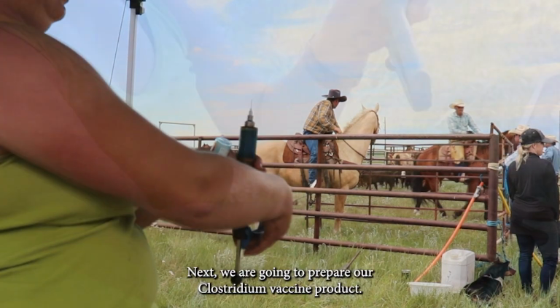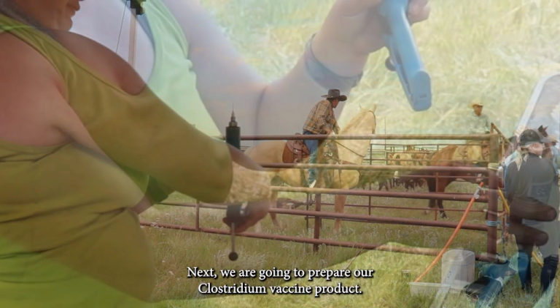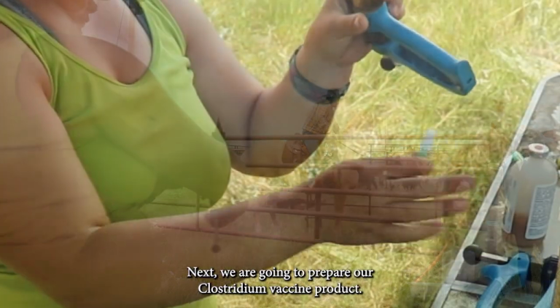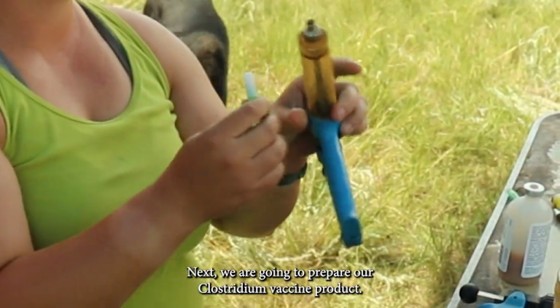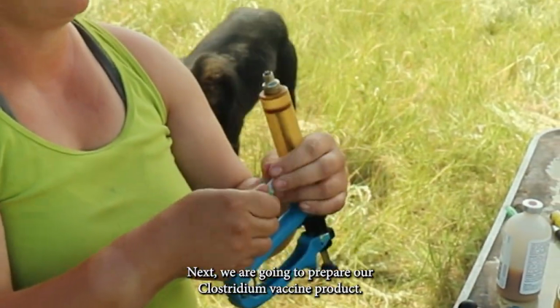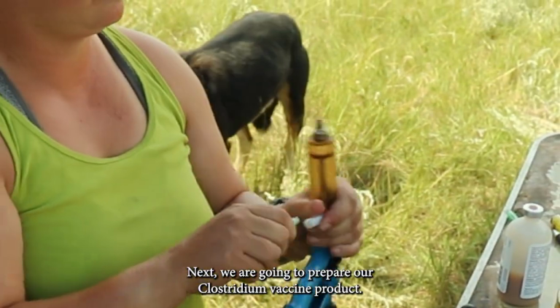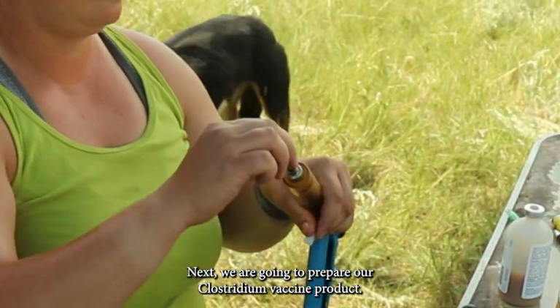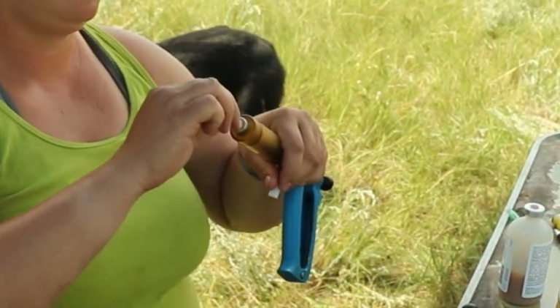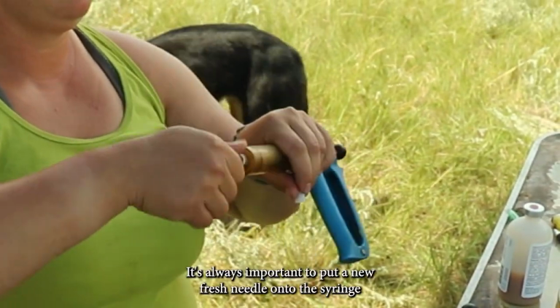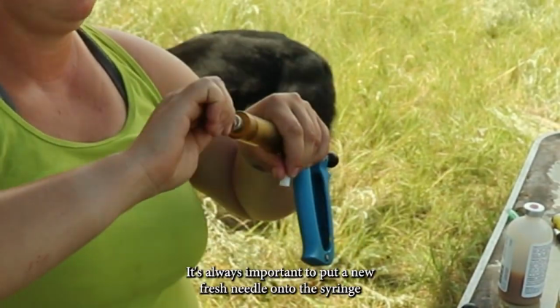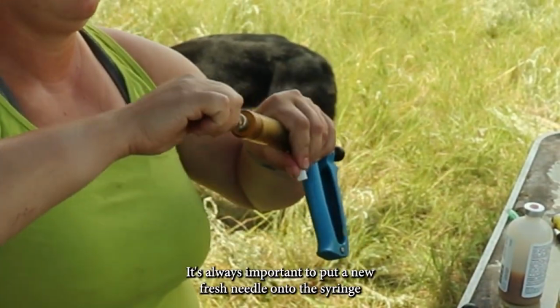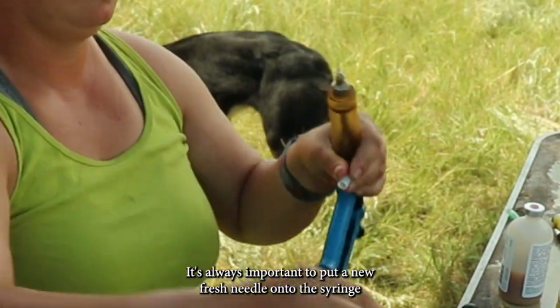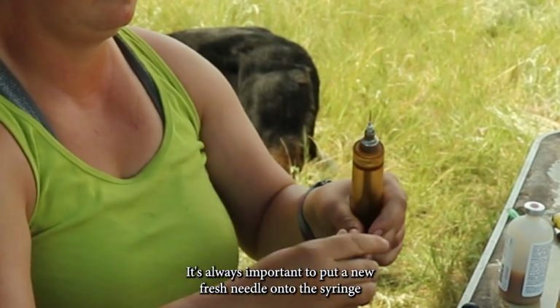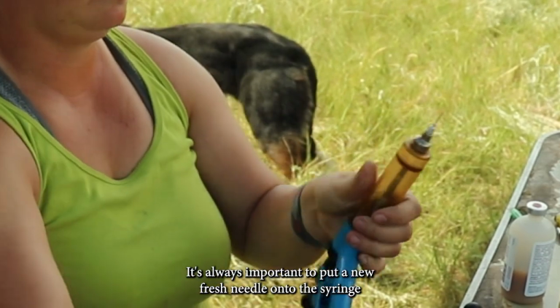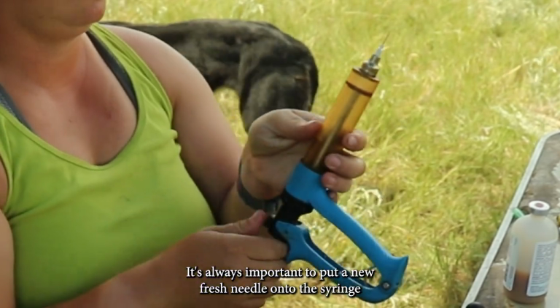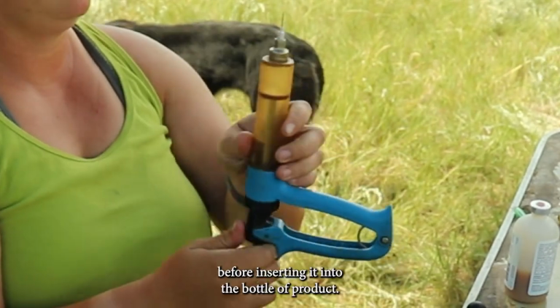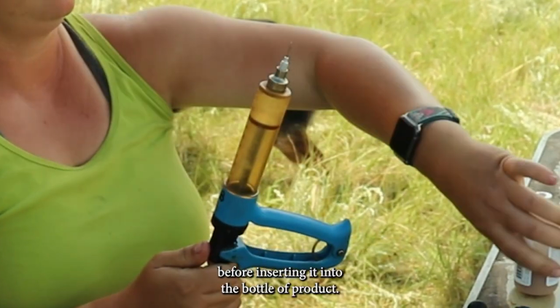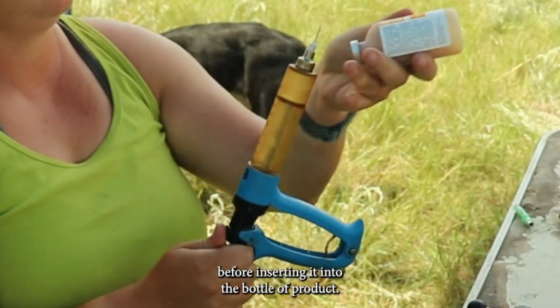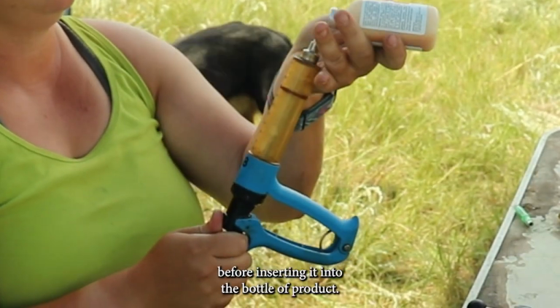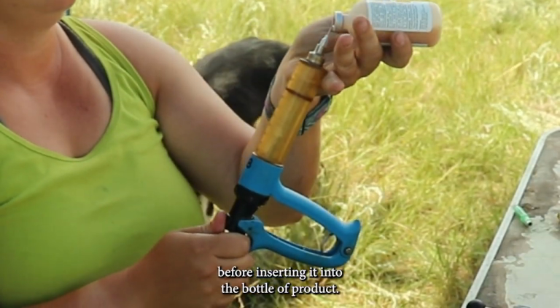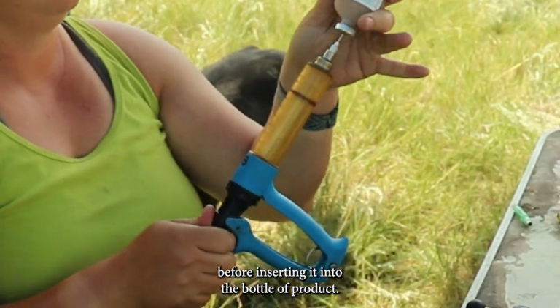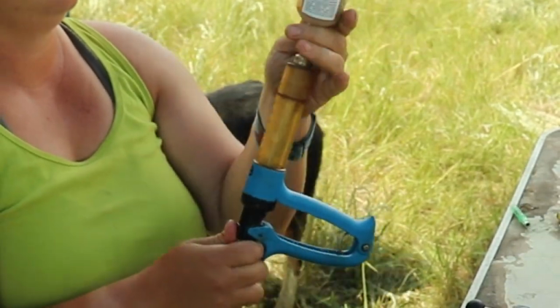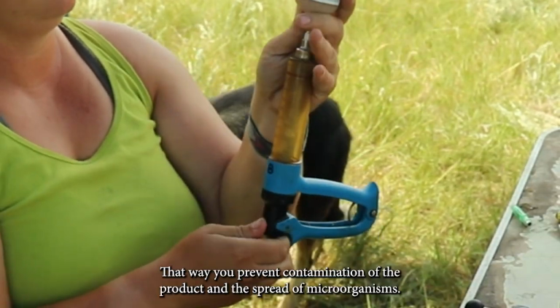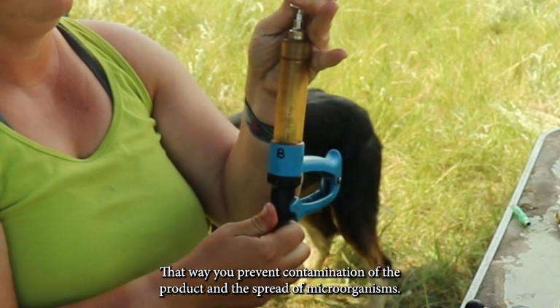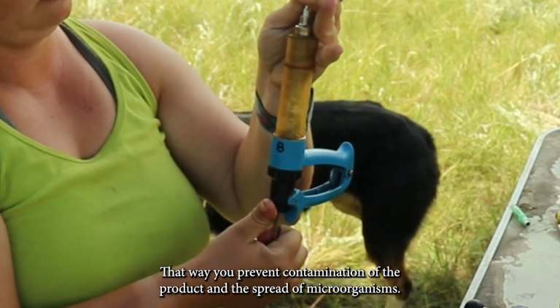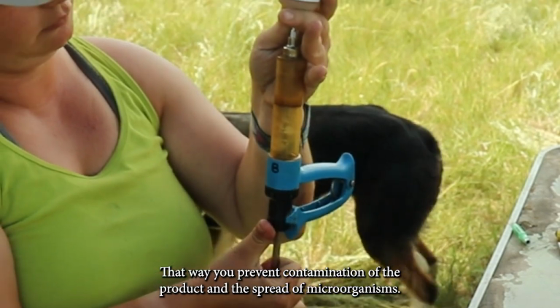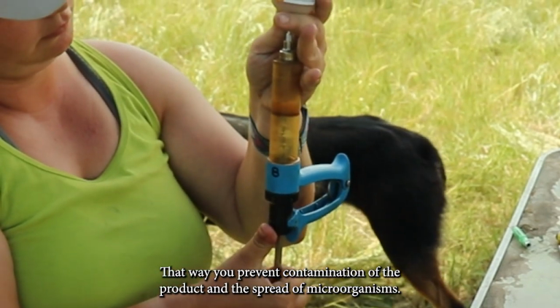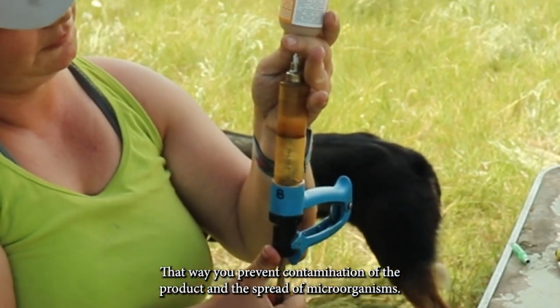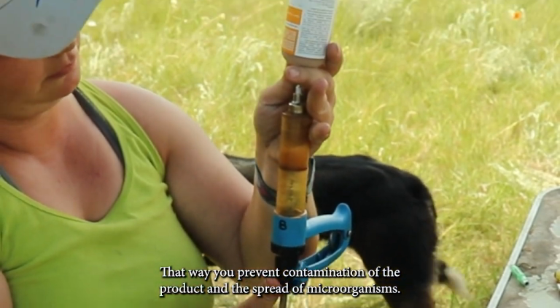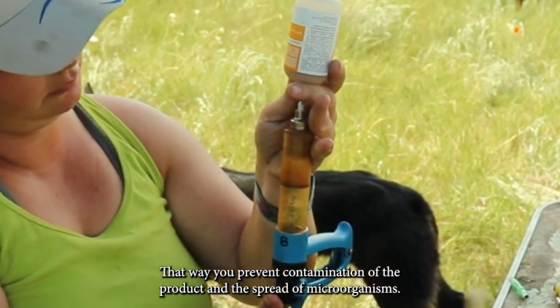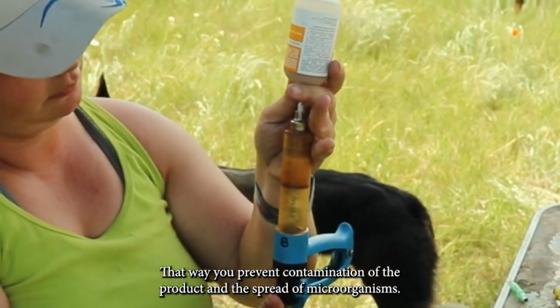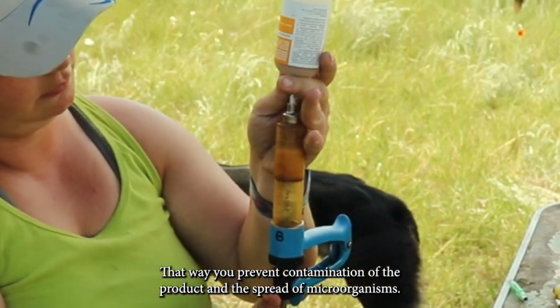Next we are going to prepare our clostridial vaccine product. It's always important to put a new fresh needle onto the syringe before inserting it into the bottle of product. That way you prevent contamination of the product and the spread of microorganisms.